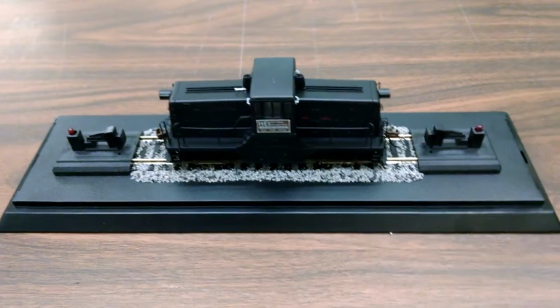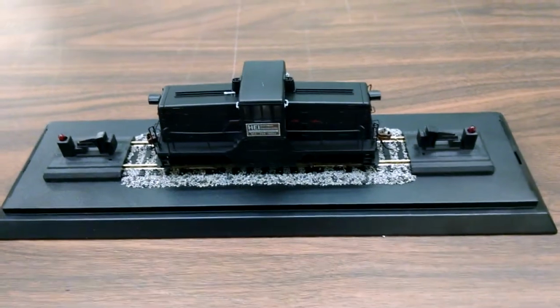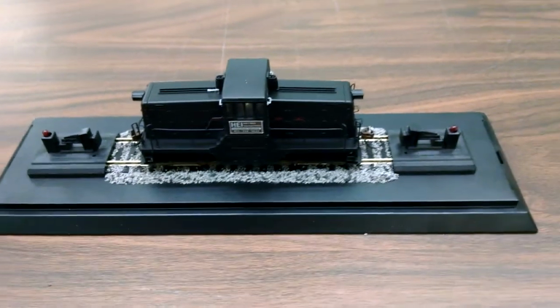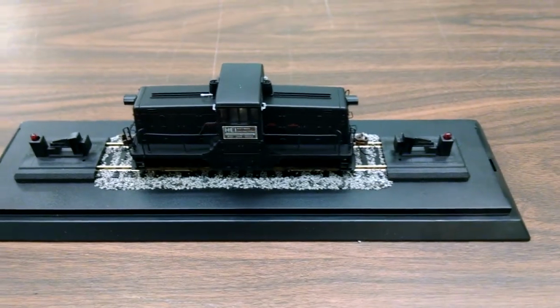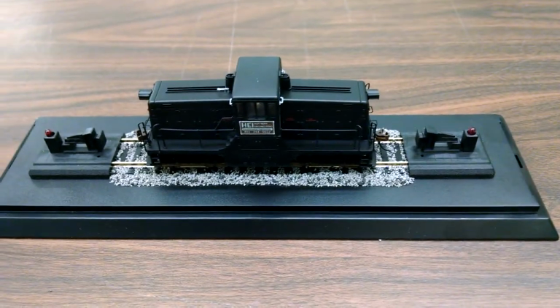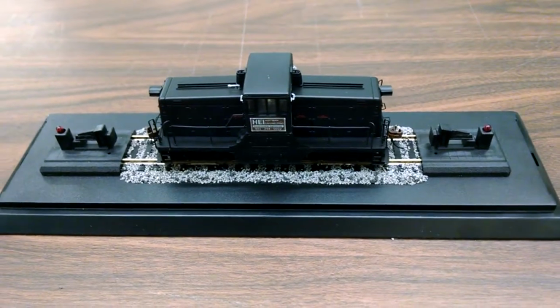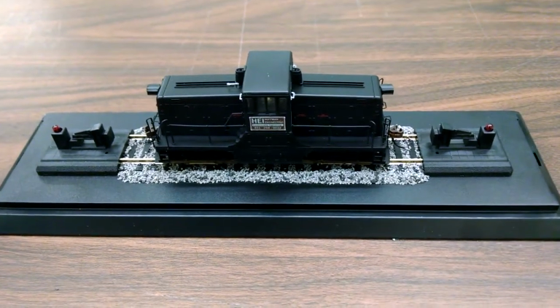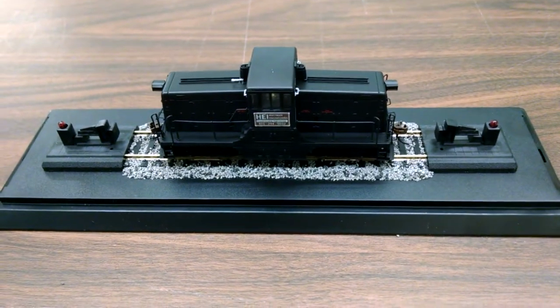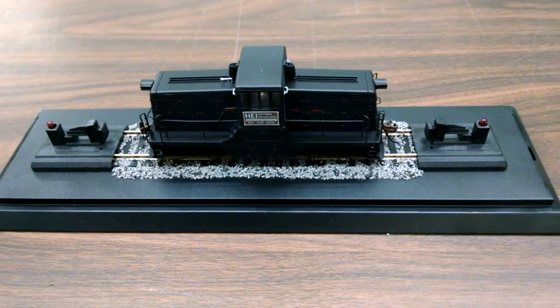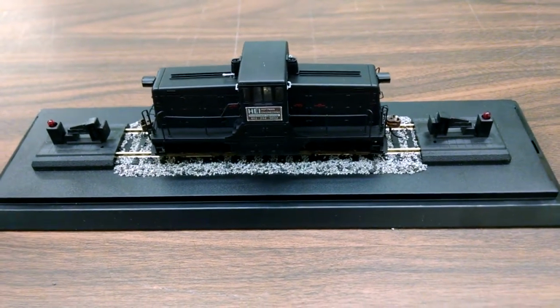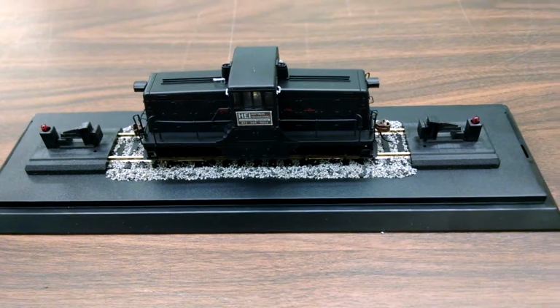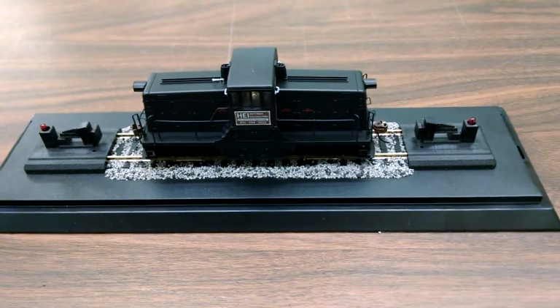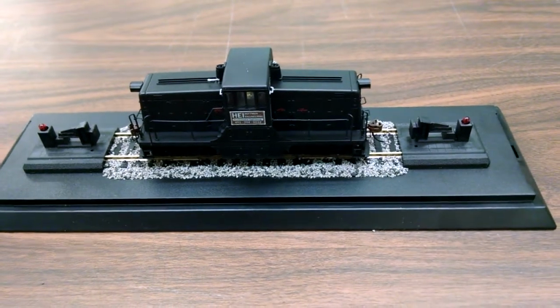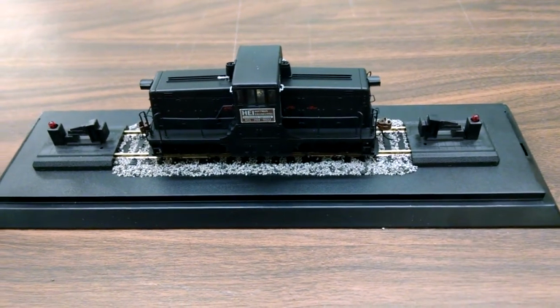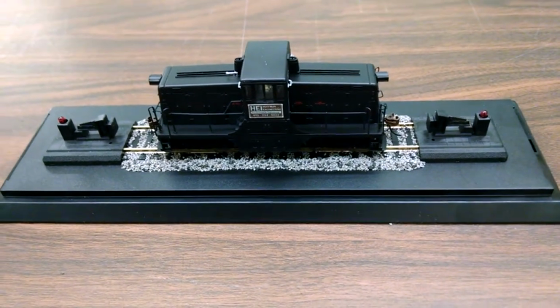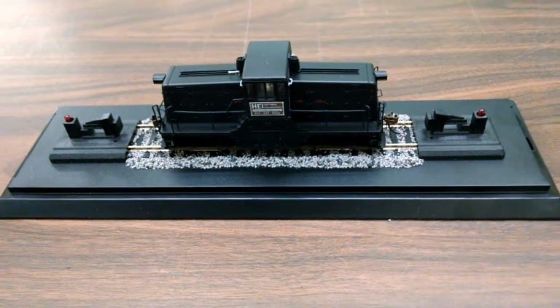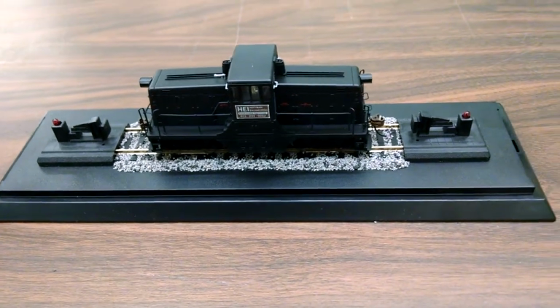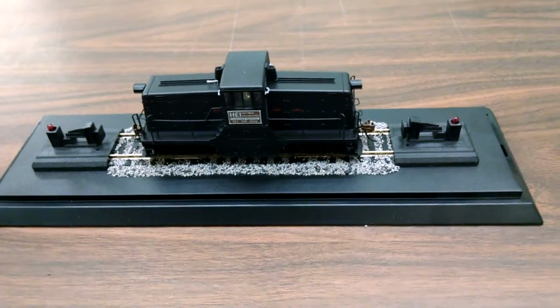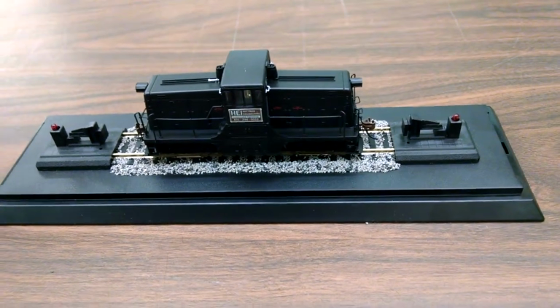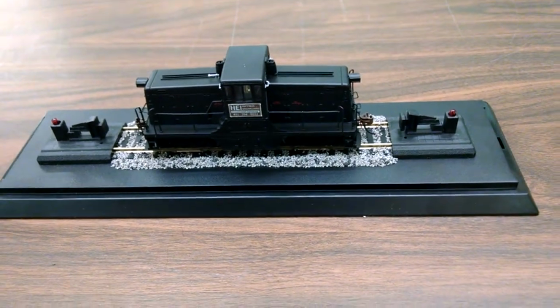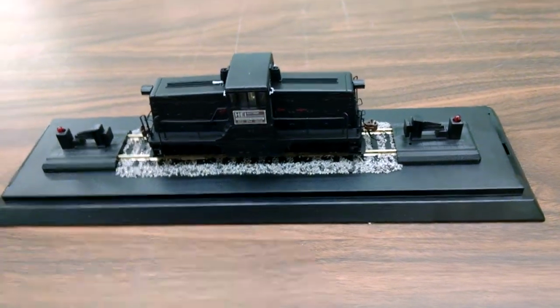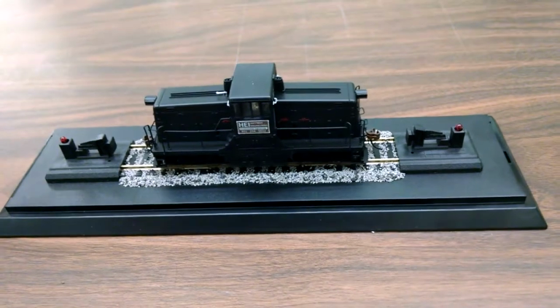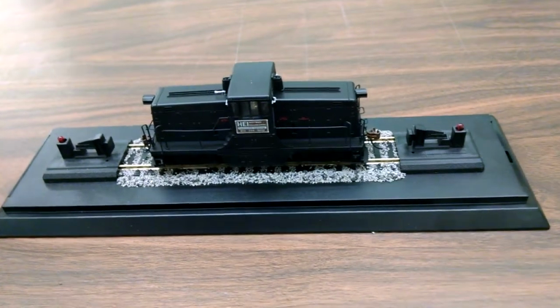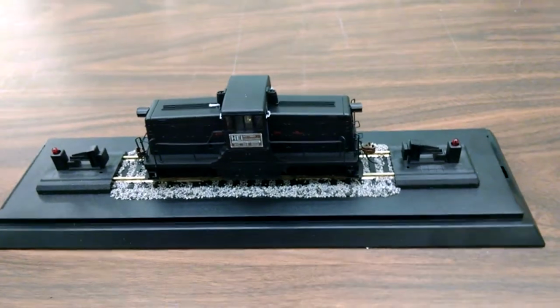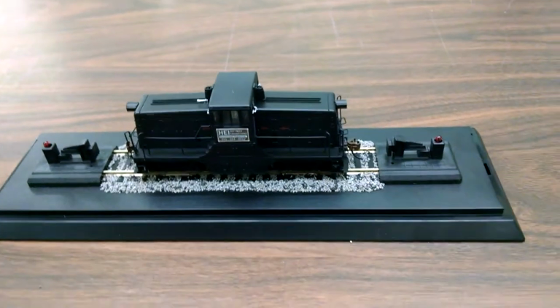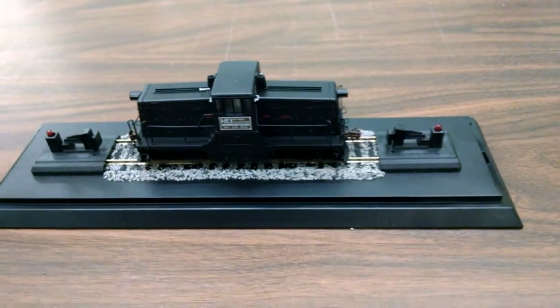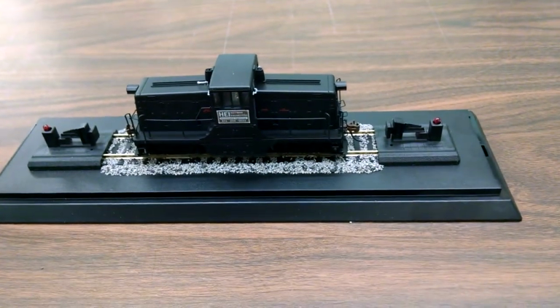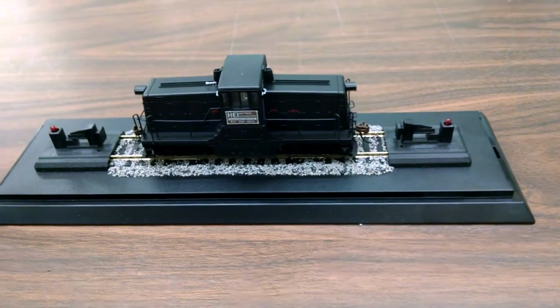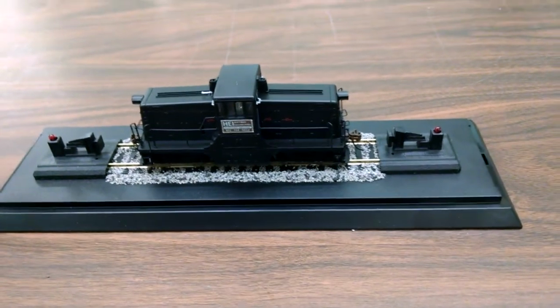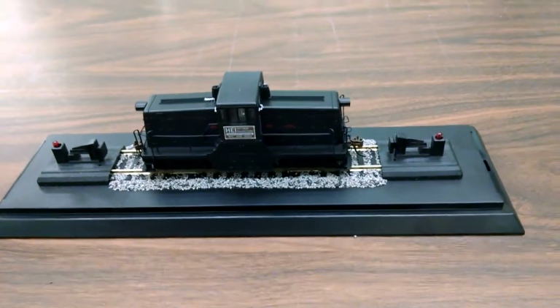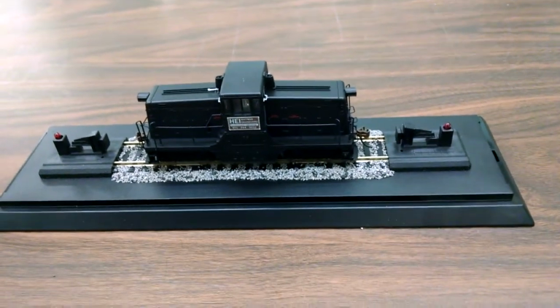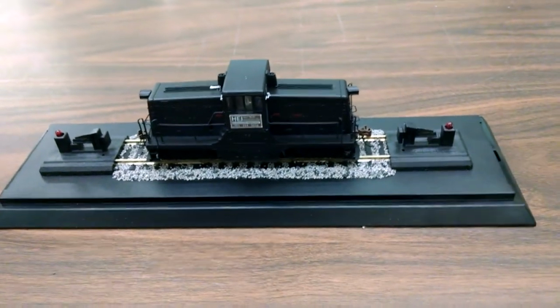Hi, this is Alan at Hobbymasters bringing you another completed Hobbymasters special services project. Today we have an HO scale diesel engine — it's a 44-ton yard switcher that was specifically selected by a customer as being the favorite of his father.